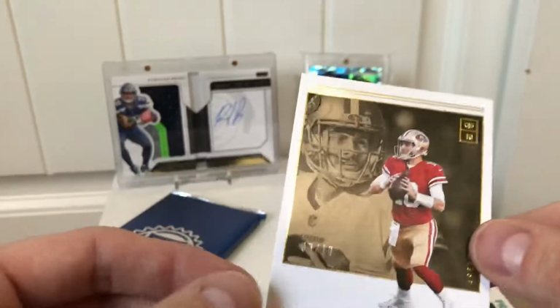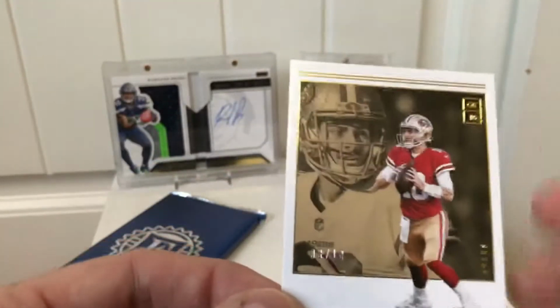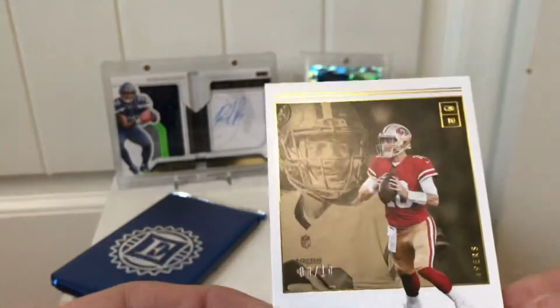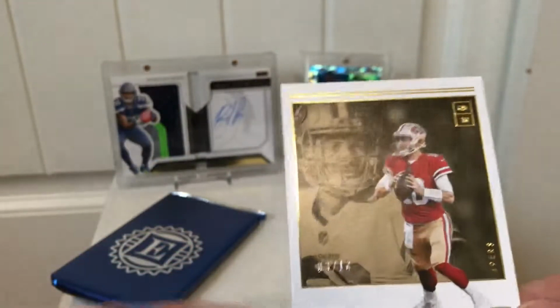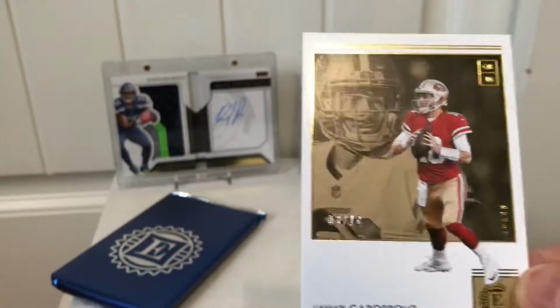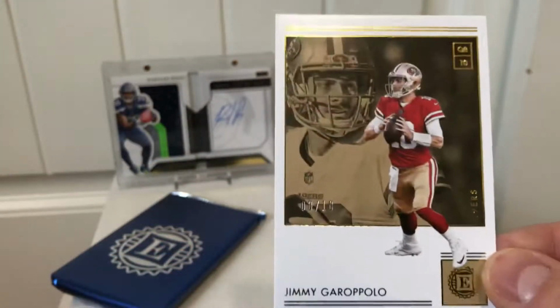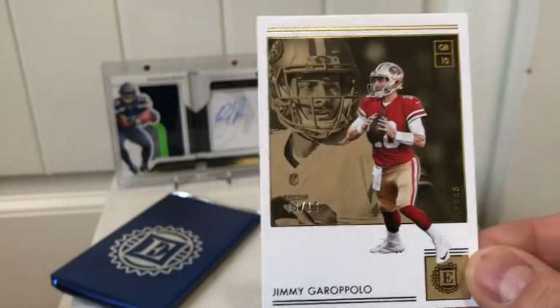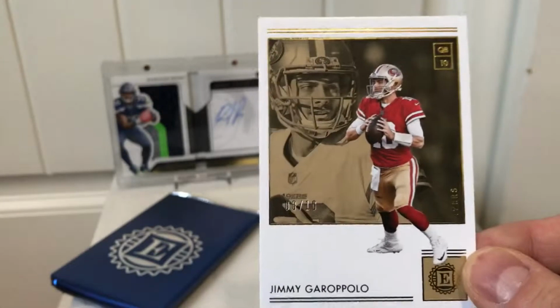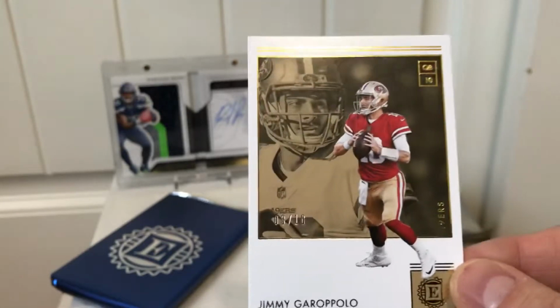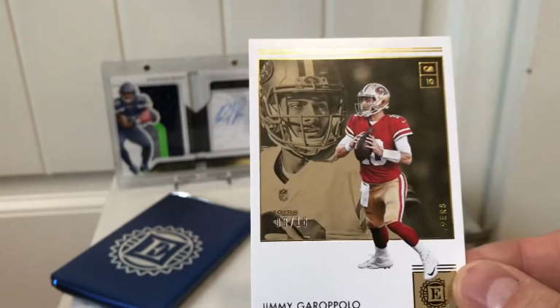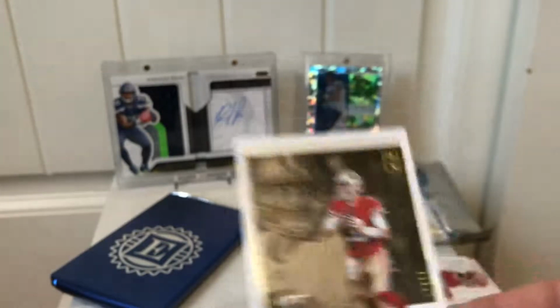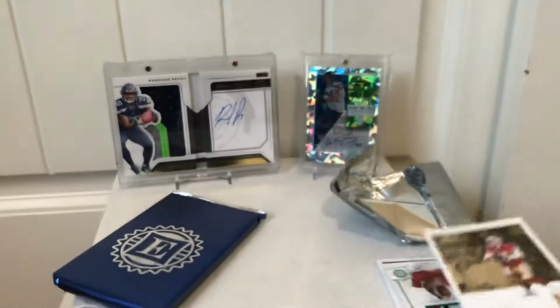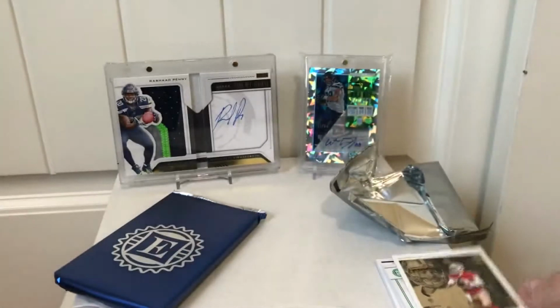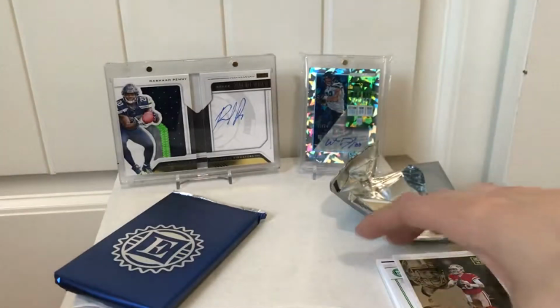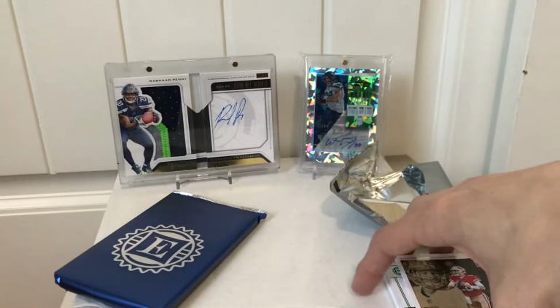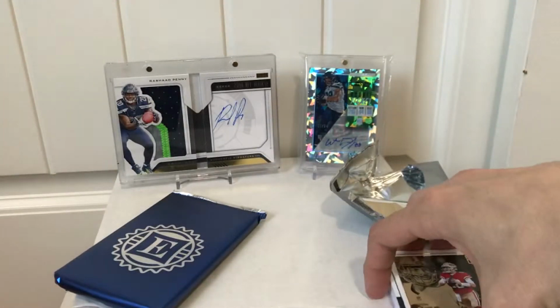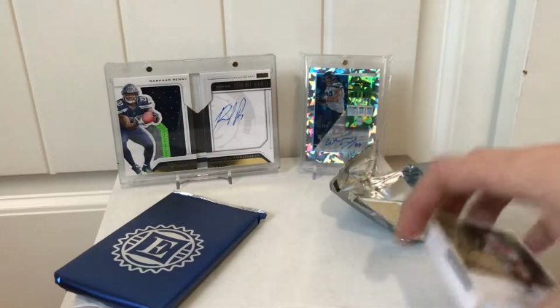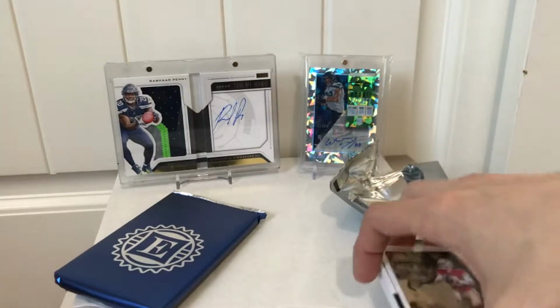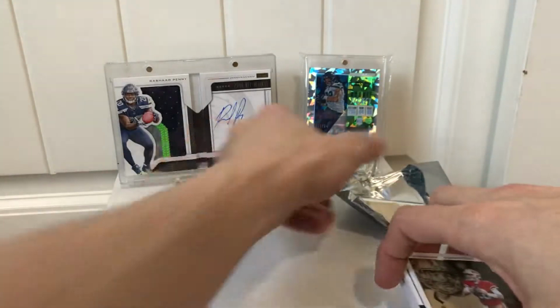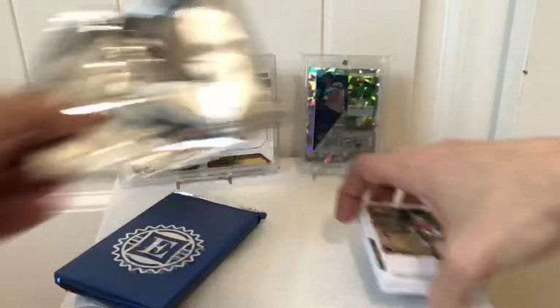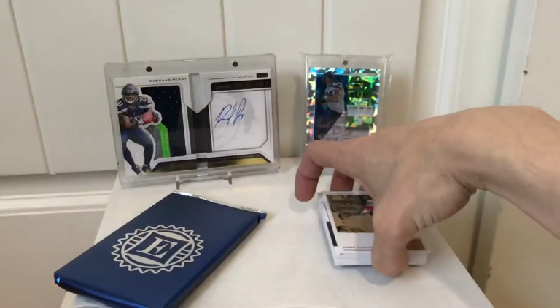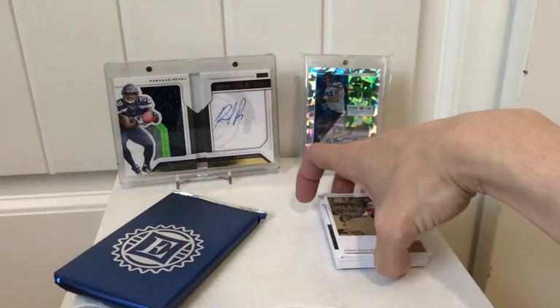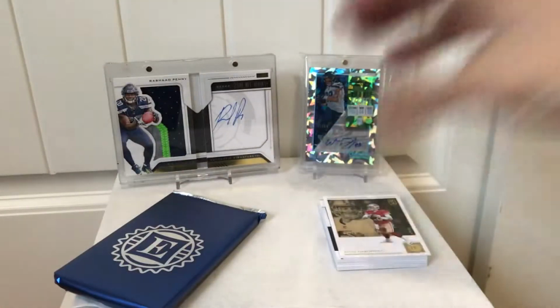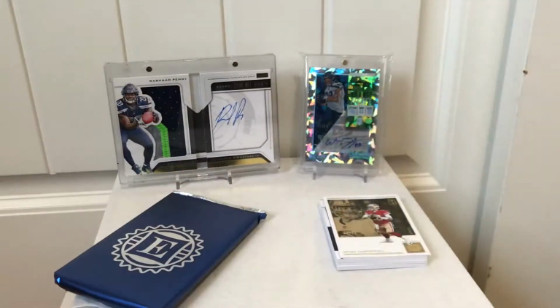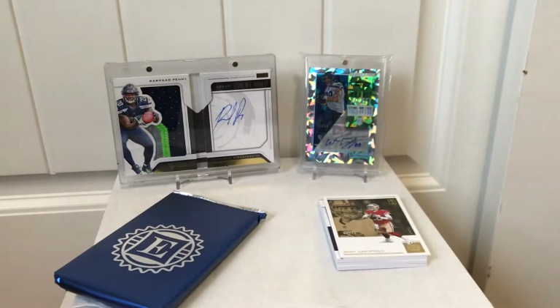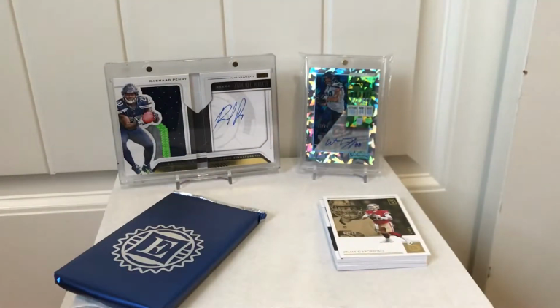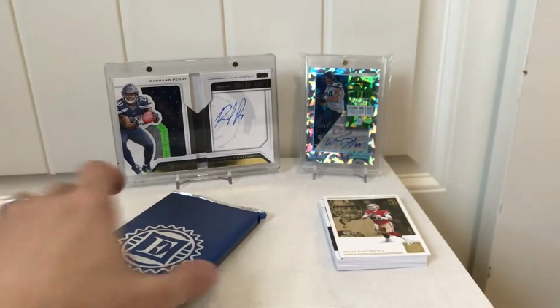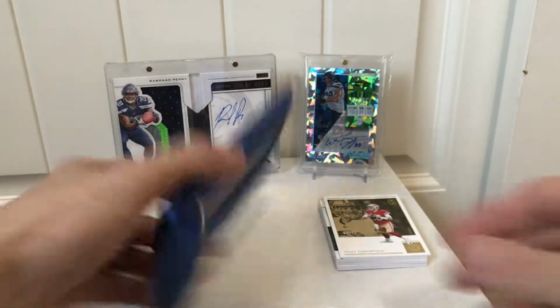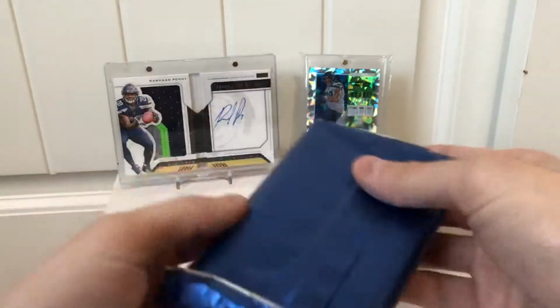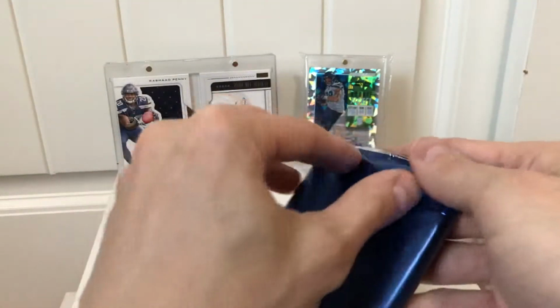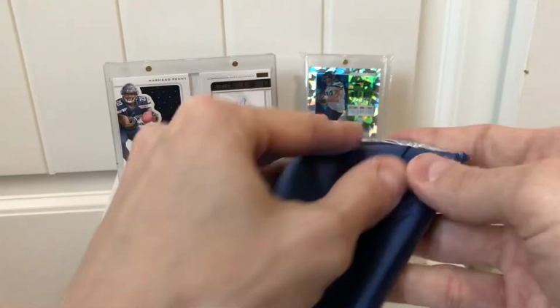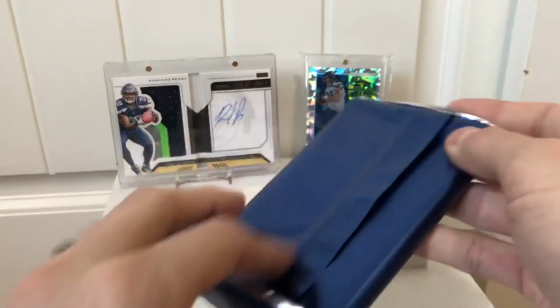The last card from the main pack is a base card of Jimmy Garoppolo numbered three out of ten — so a low short-printed card, which is nice. The first four cards of this box were really nice. Here's hoping that doesn't mean the Encased graded card is bad.